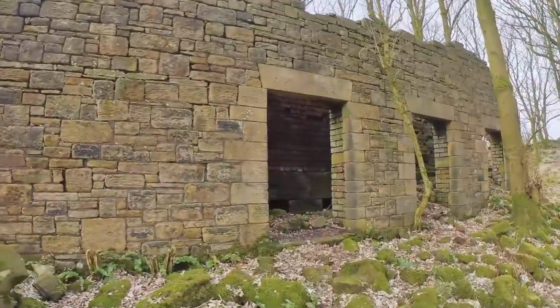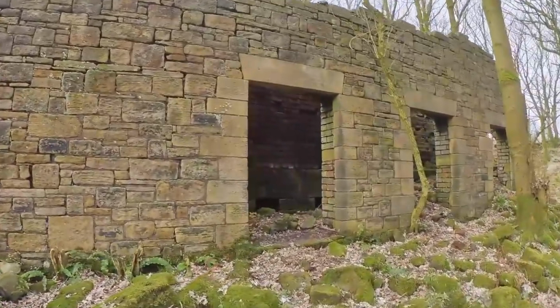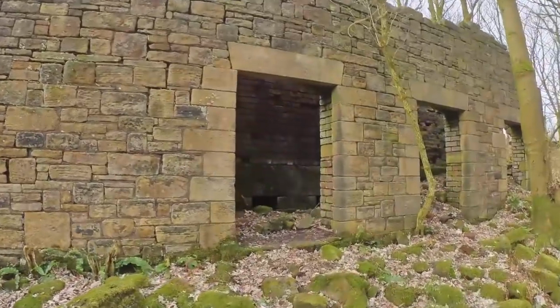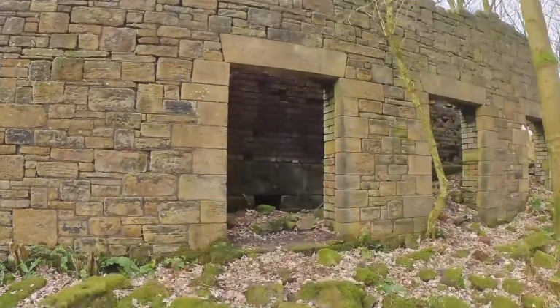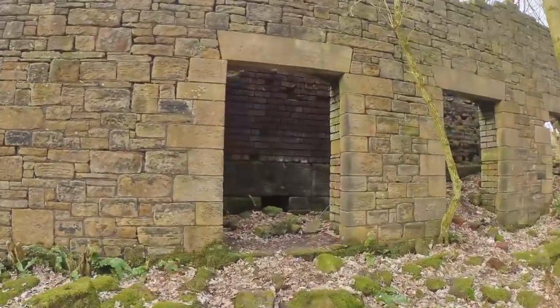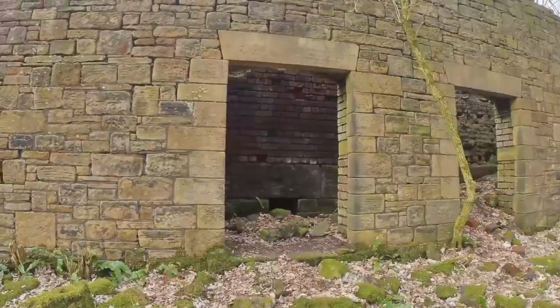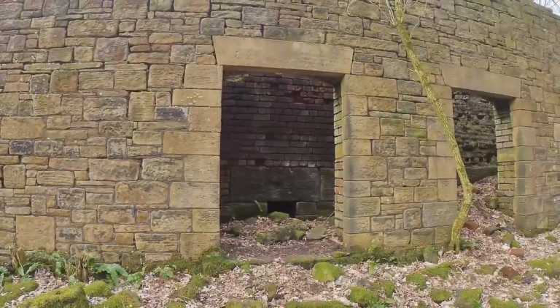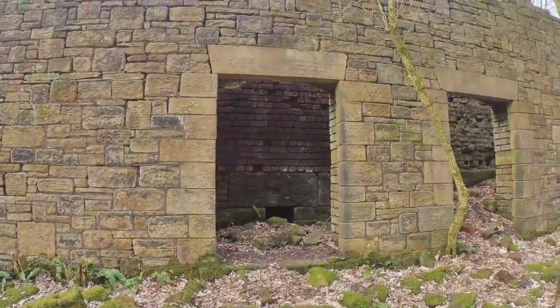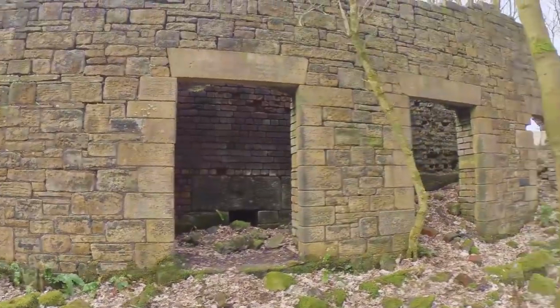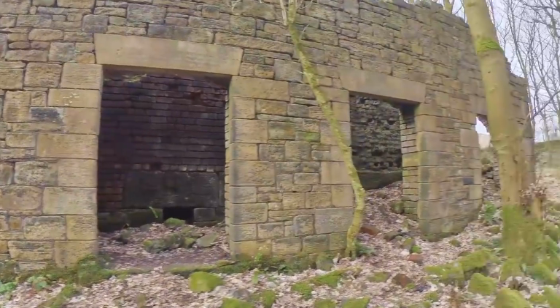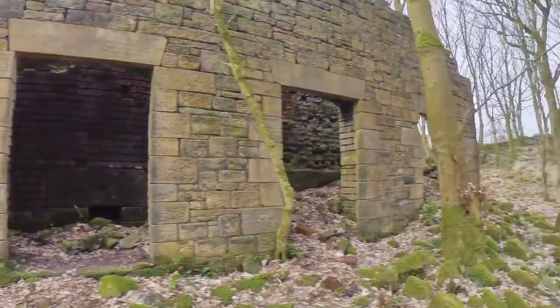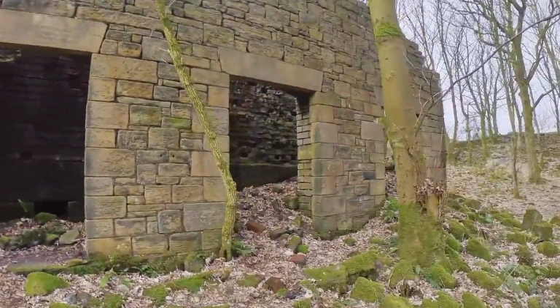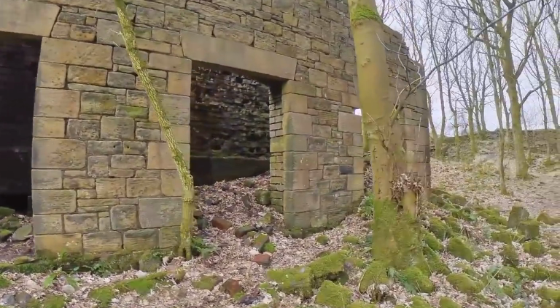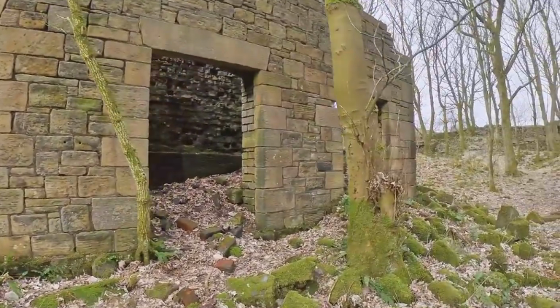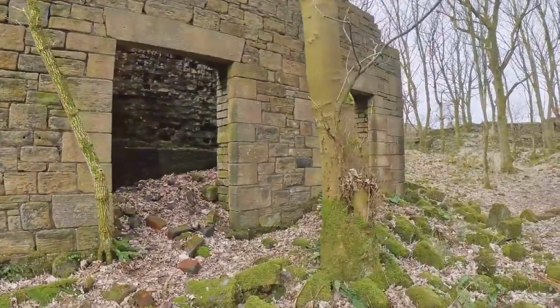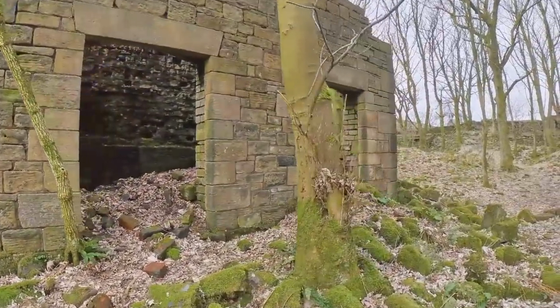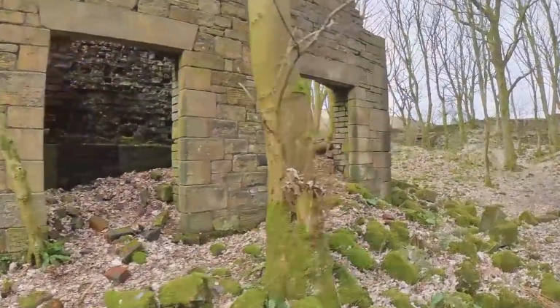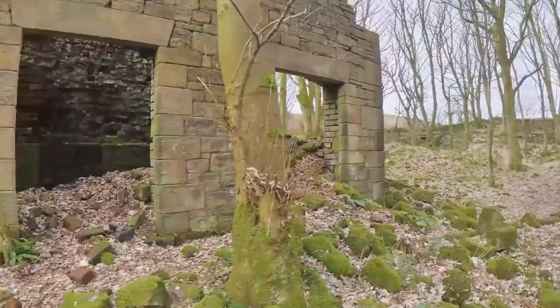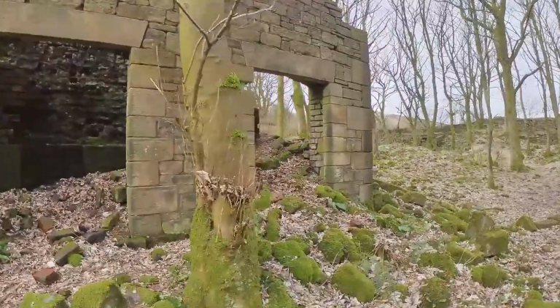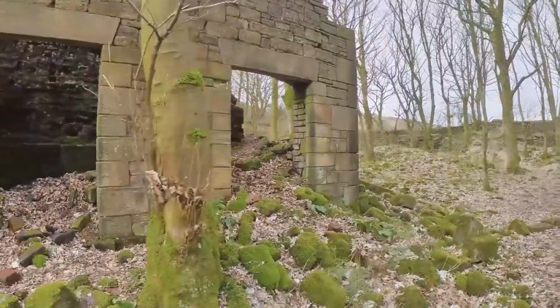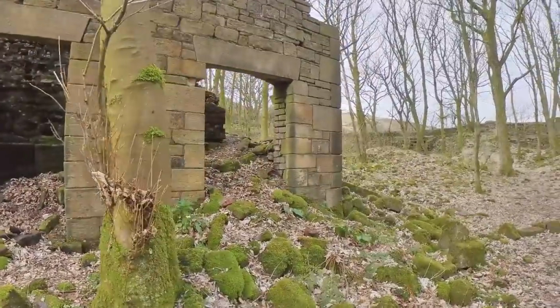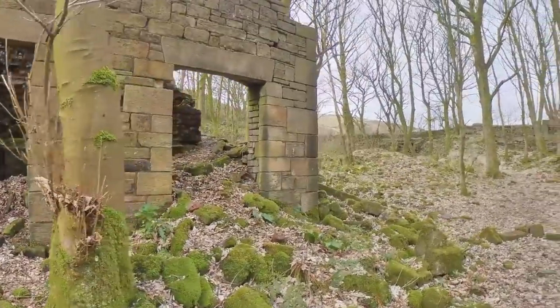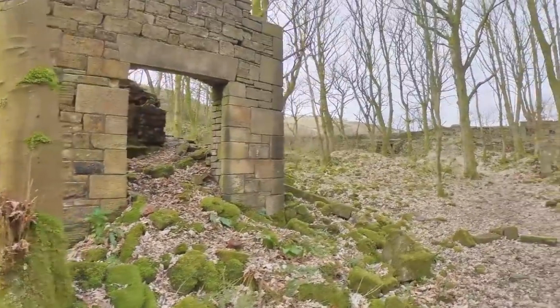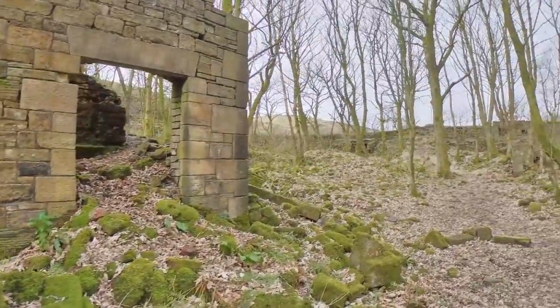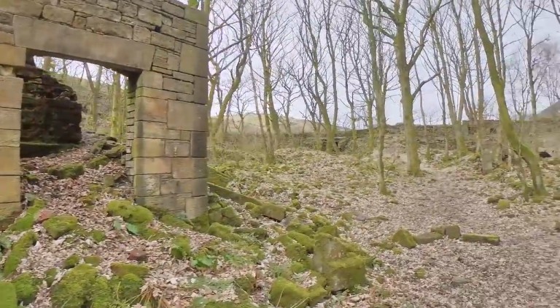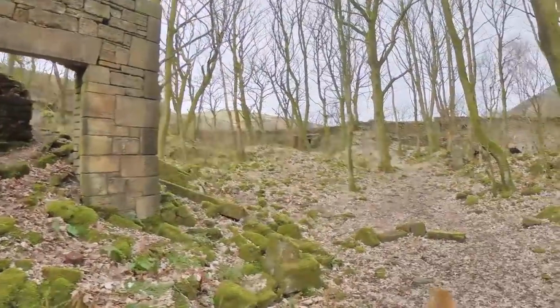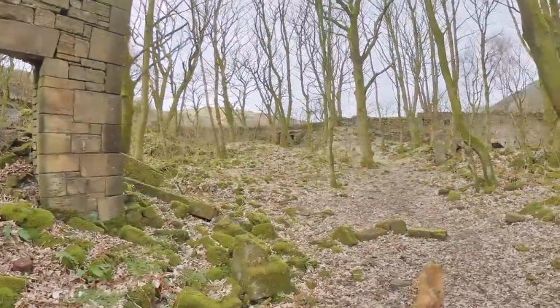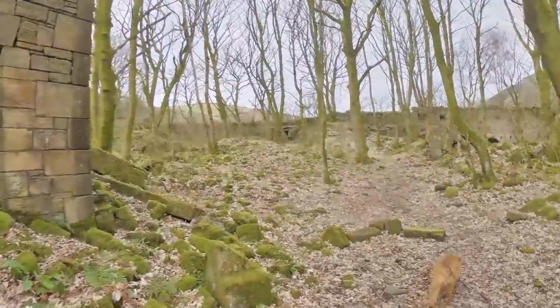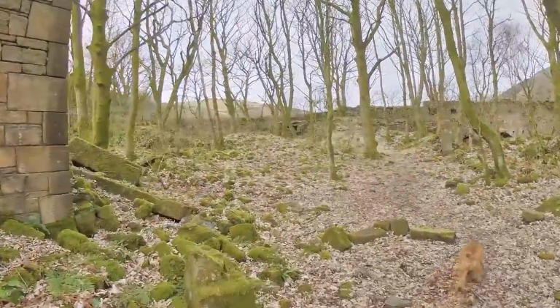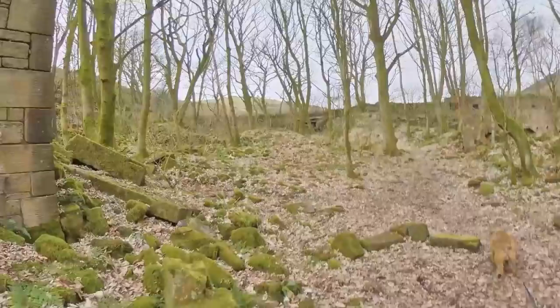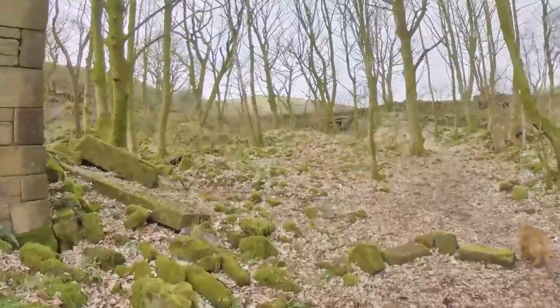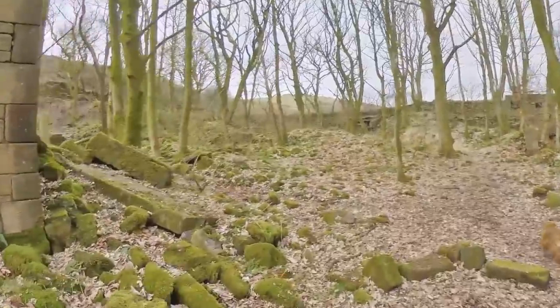I think about all the people that walked in and out of those doors, and how much they got paid, and what the weather would have been working in it. How cold it would have been, because it gets pretty freezing up here. Let's see what's over on this side.